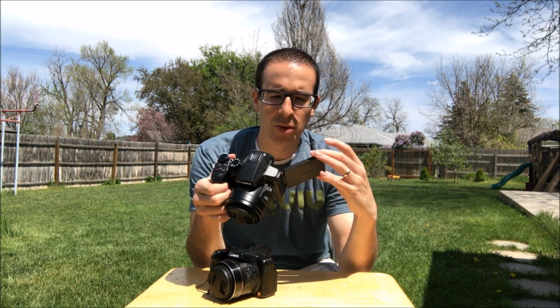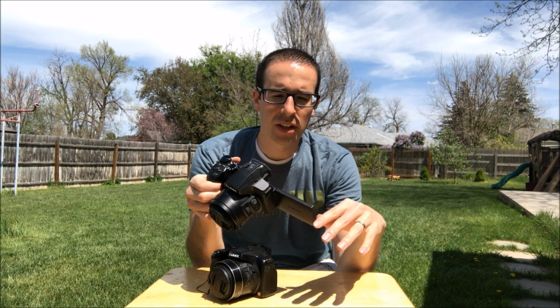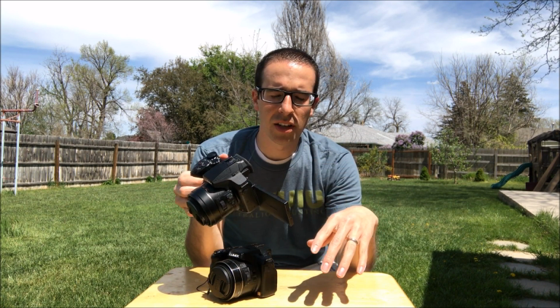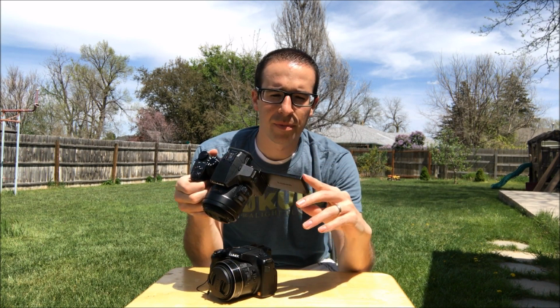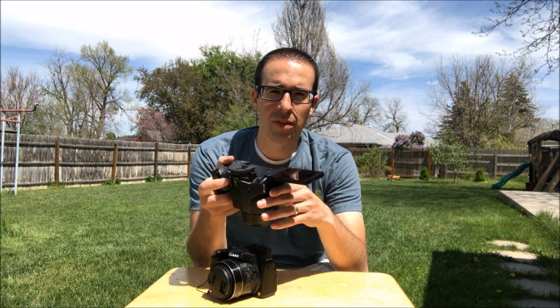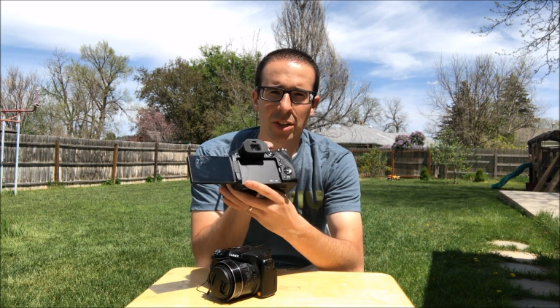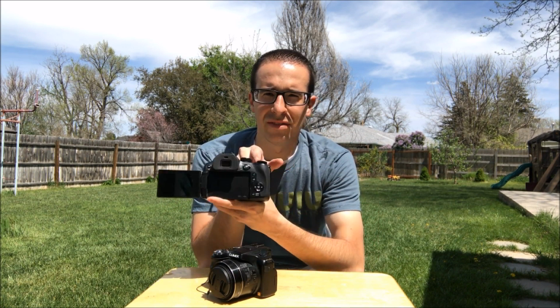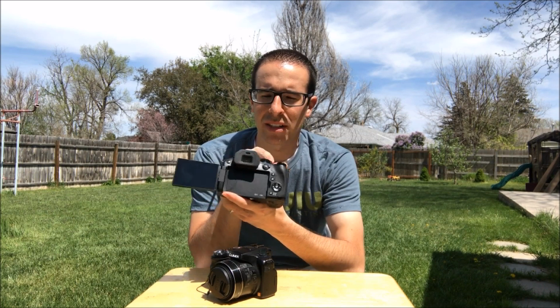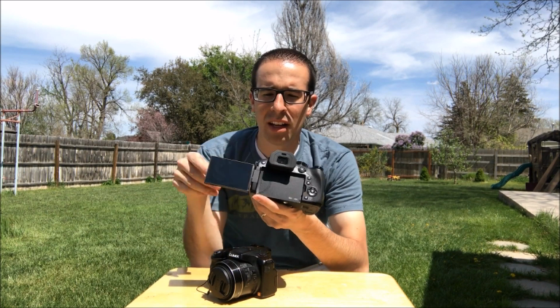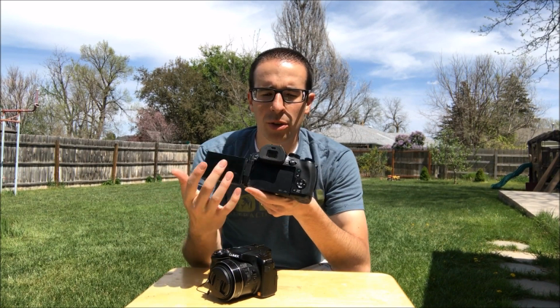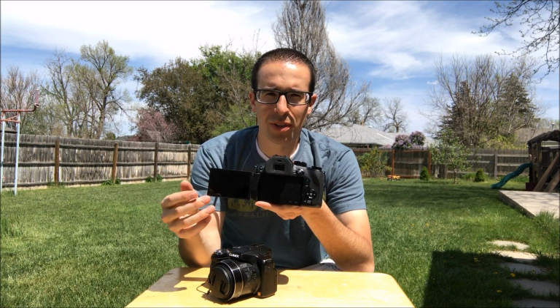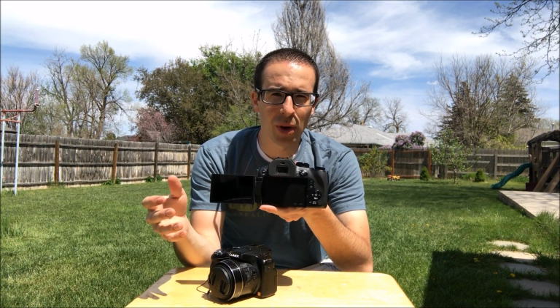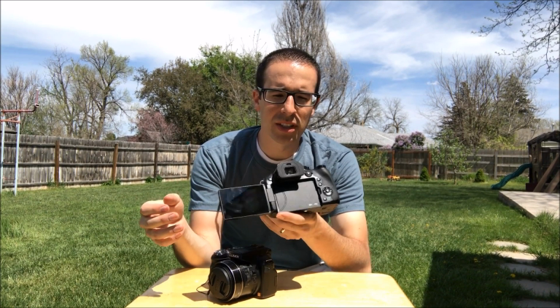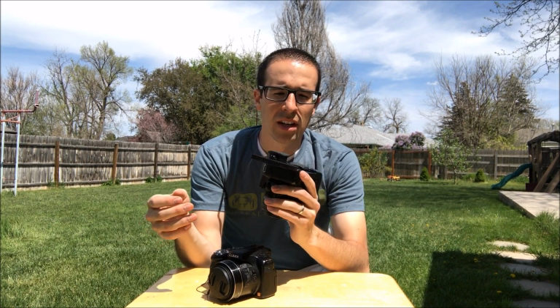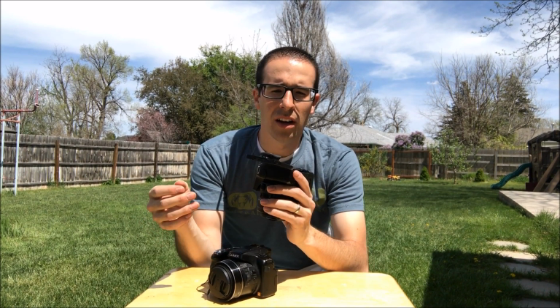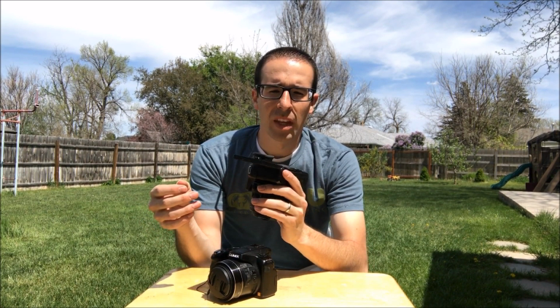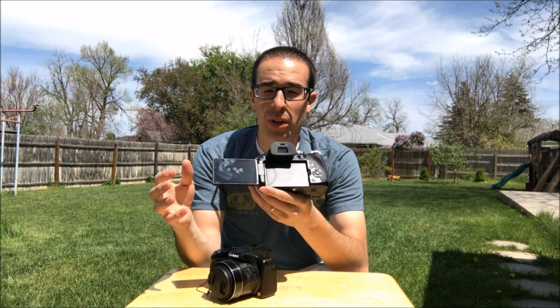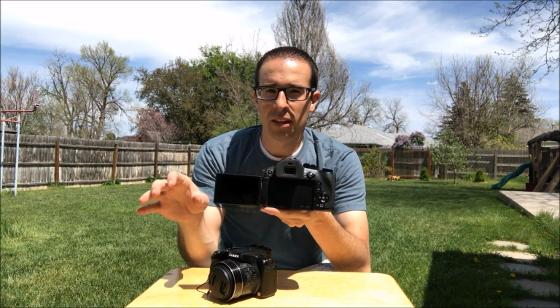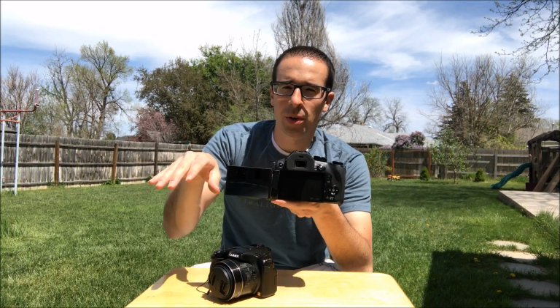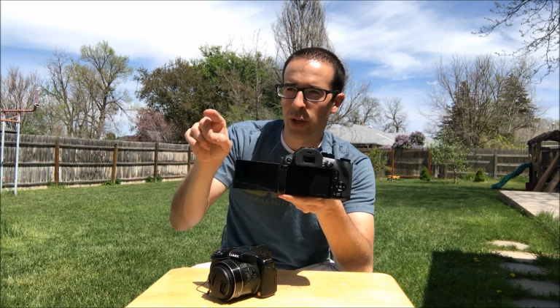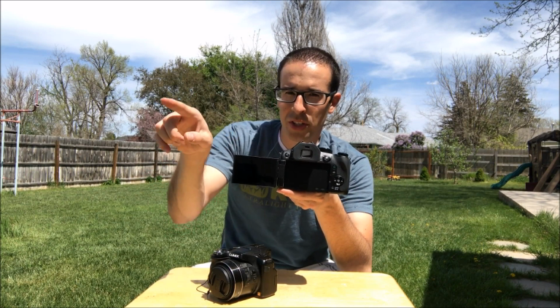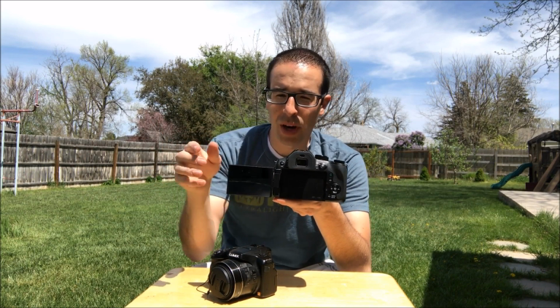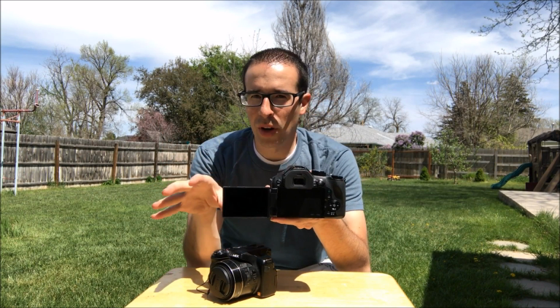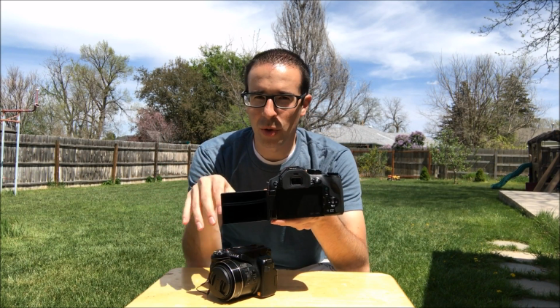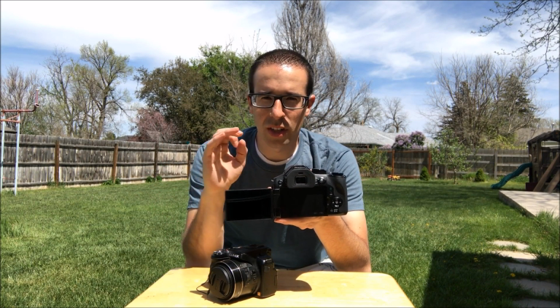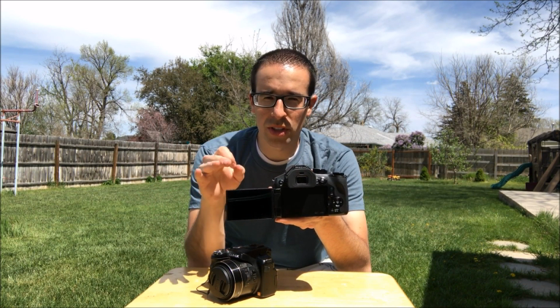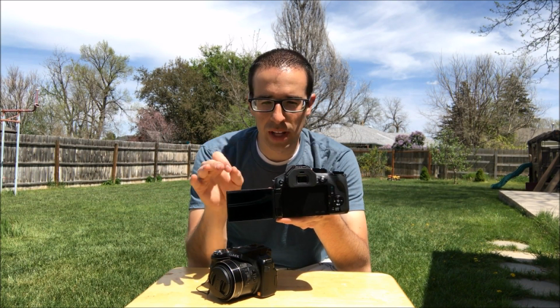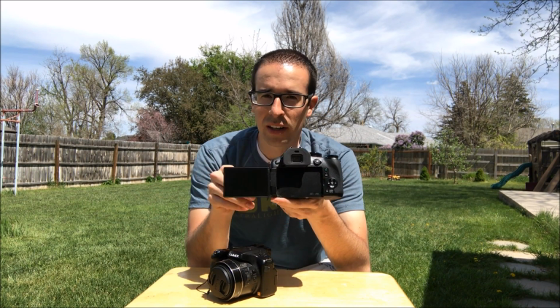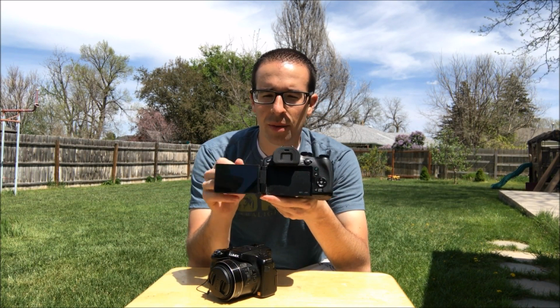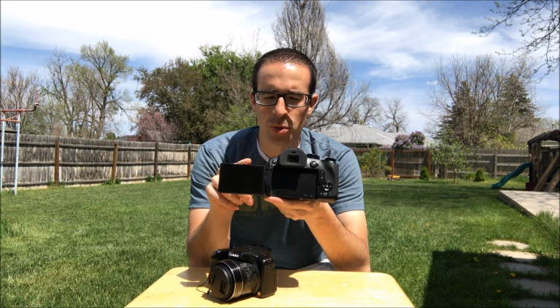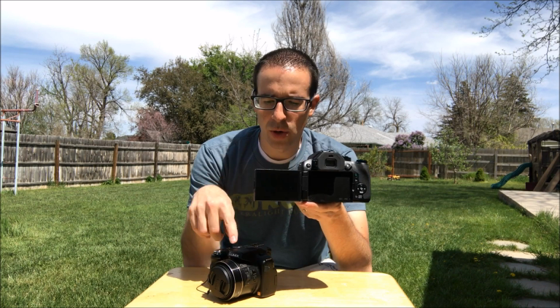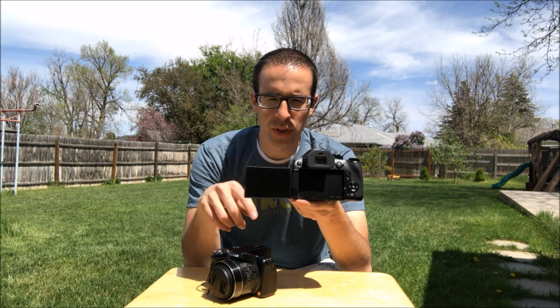This one does have a touch screen on the back side, so you can choose different menu options. I really like that while you're recording you can touch on the spot that you want it to focus on and it will focus right there. That's a huge benefit over this one.